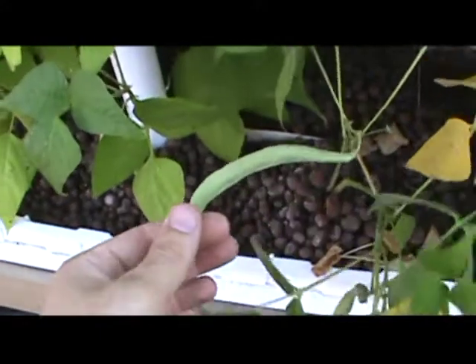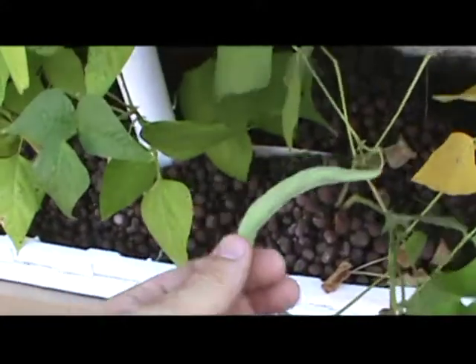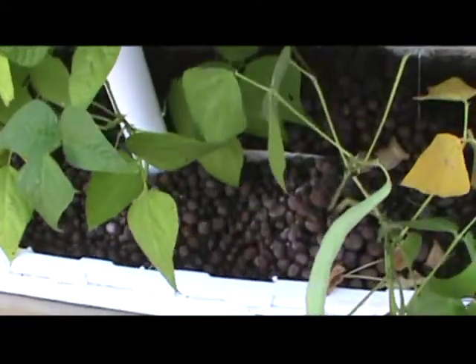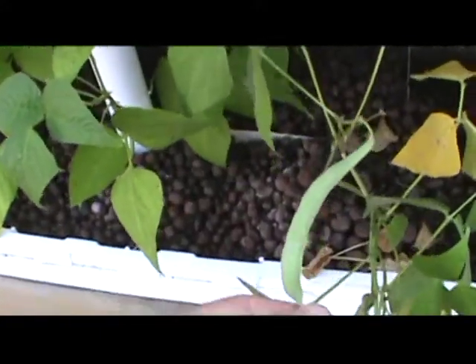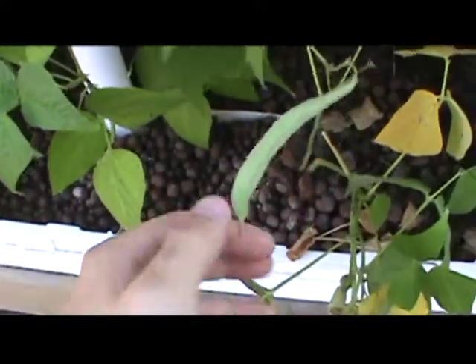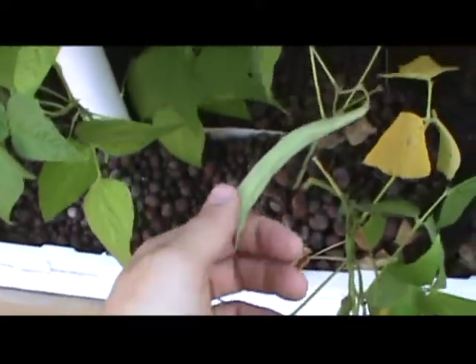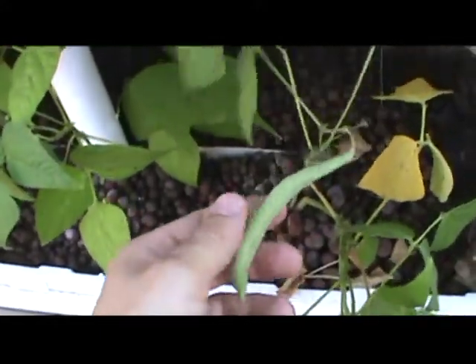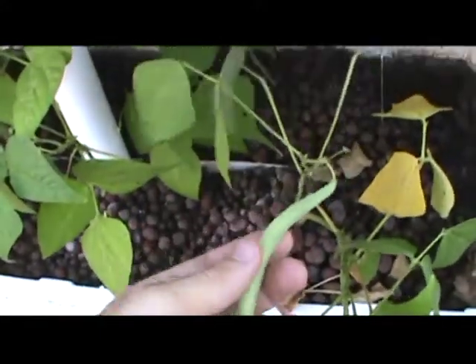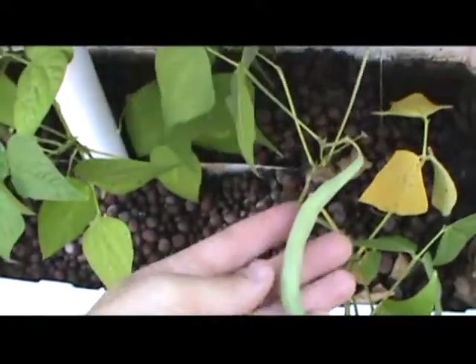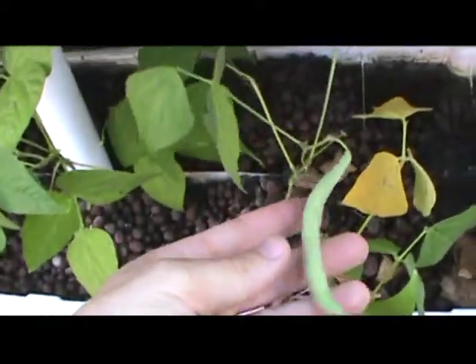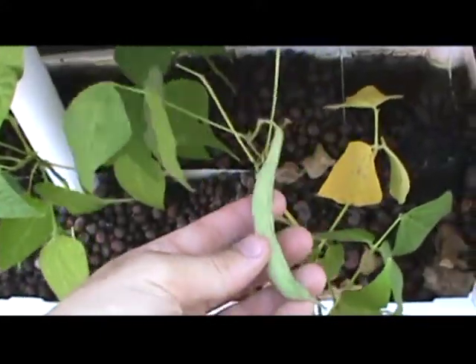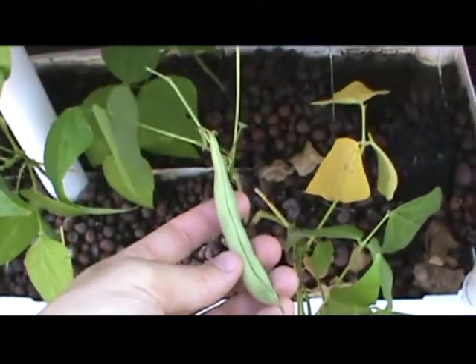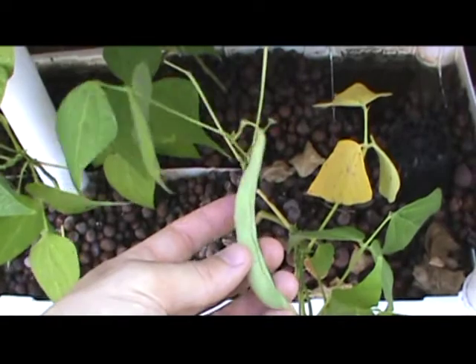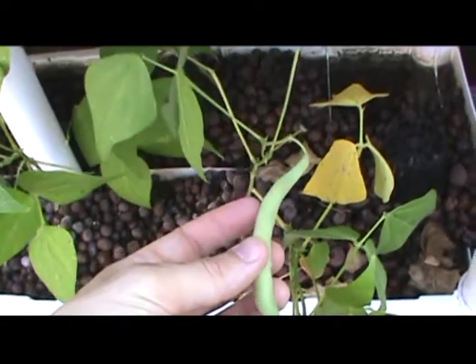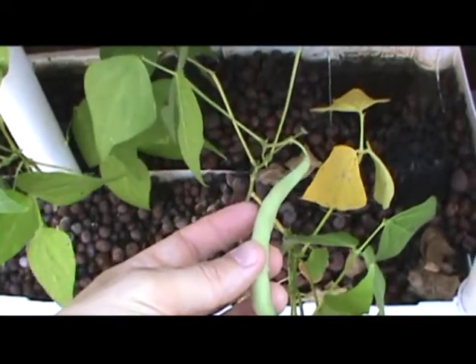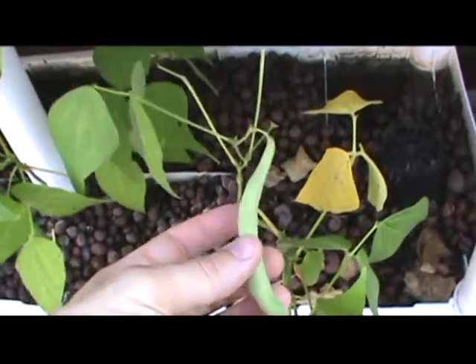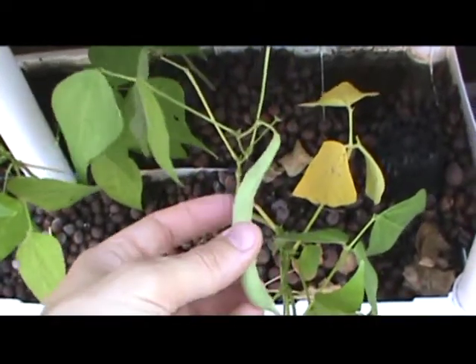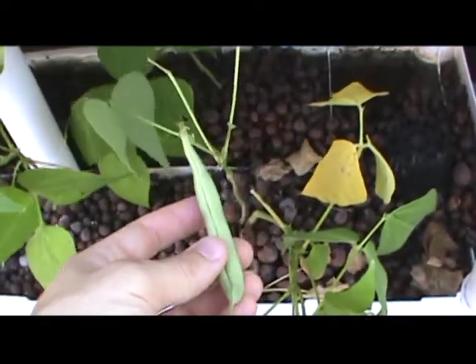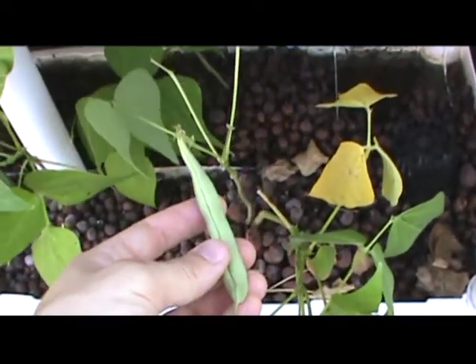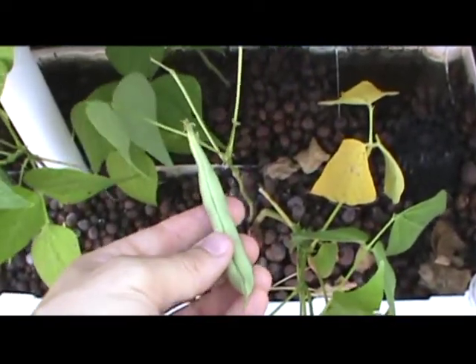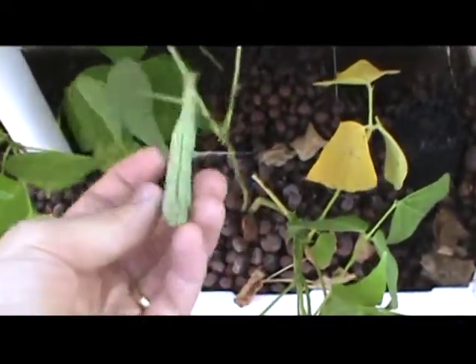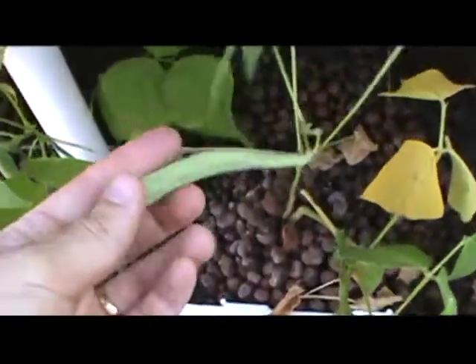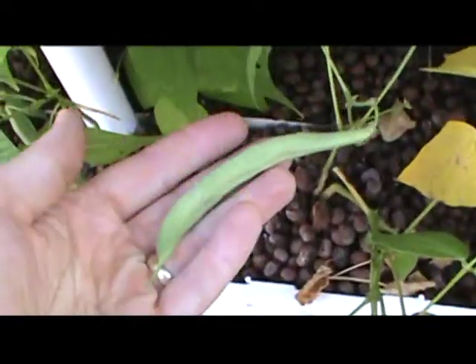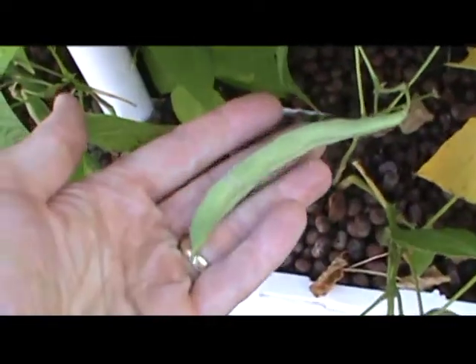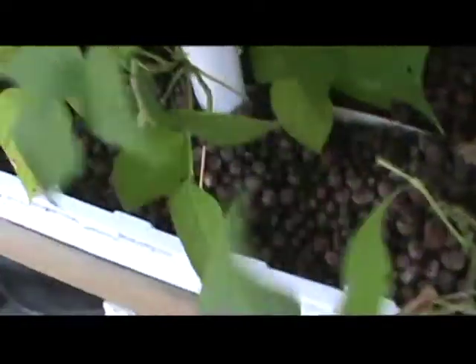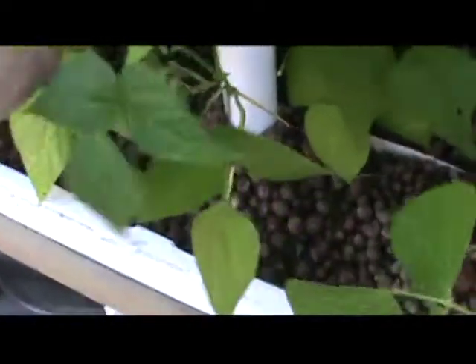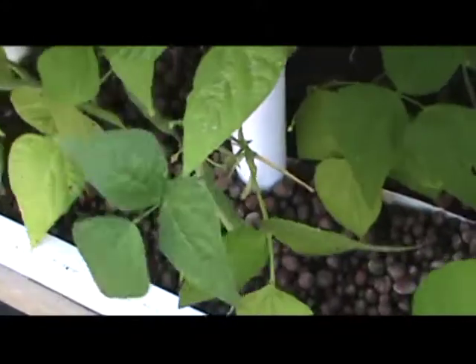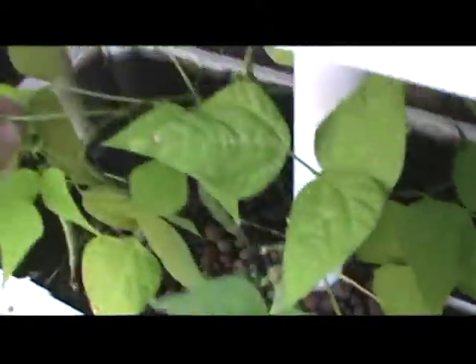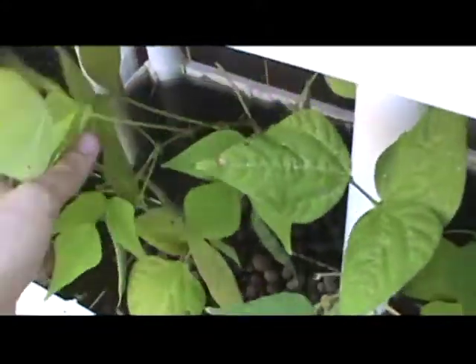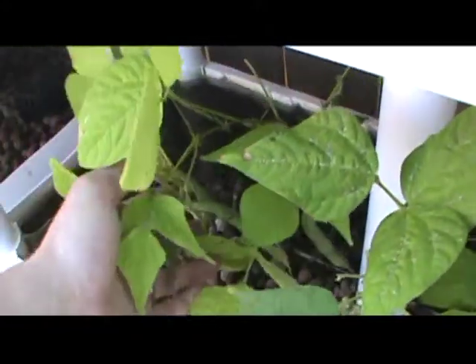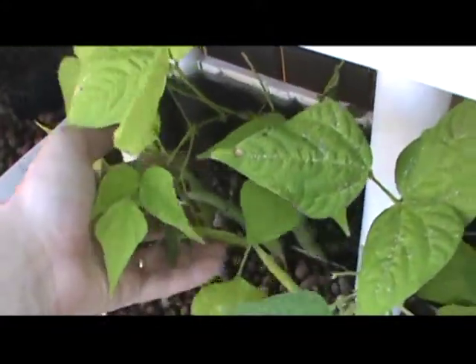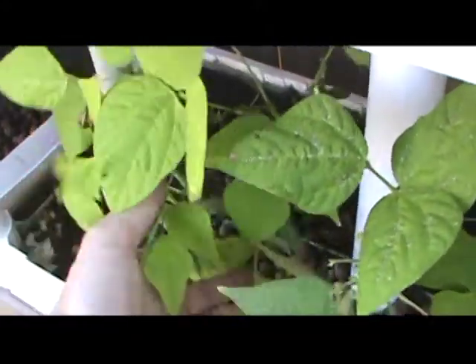This is a first time ever for me — I've always grown my food in the ground, and now here we are growing it with aquaponics. And that is a very nice bean. The vines are starting to grow.